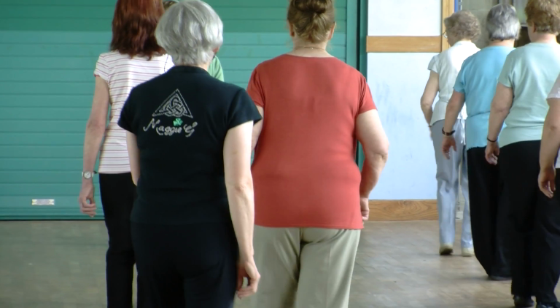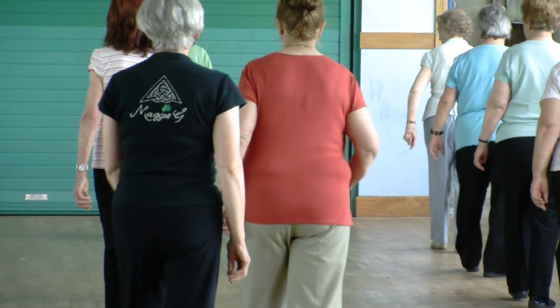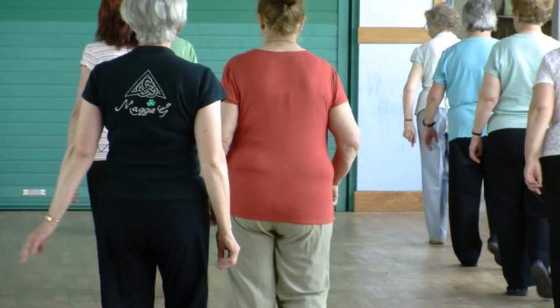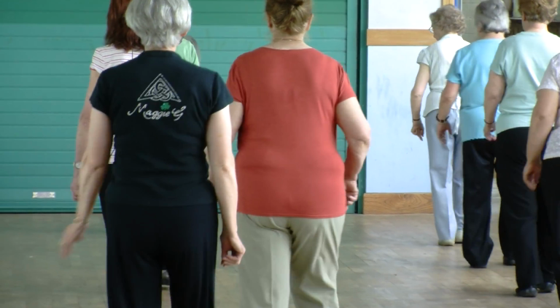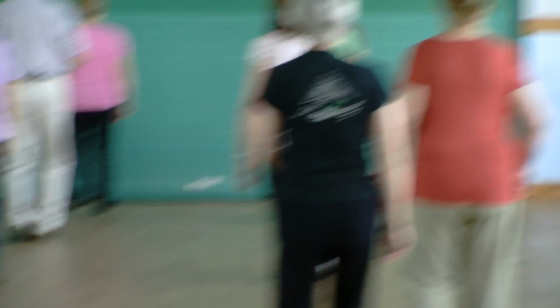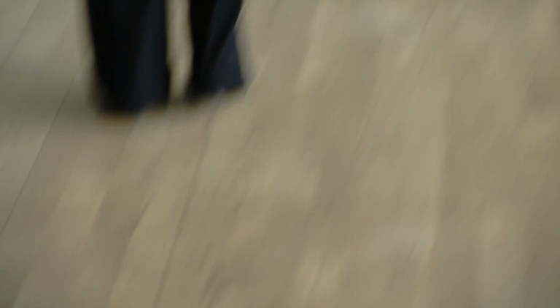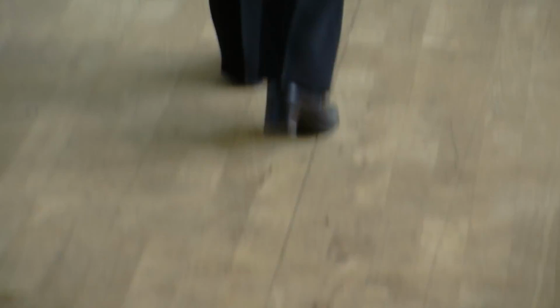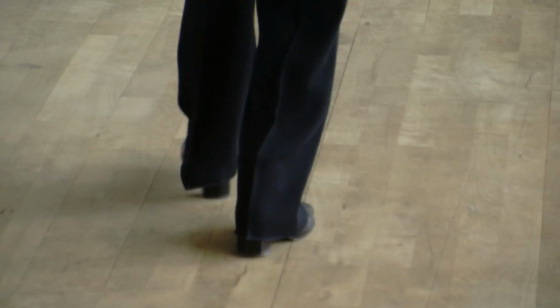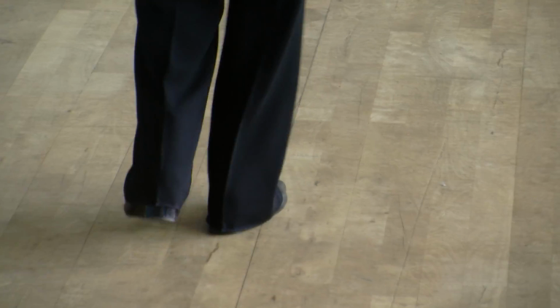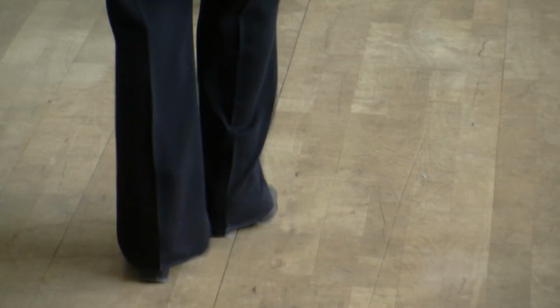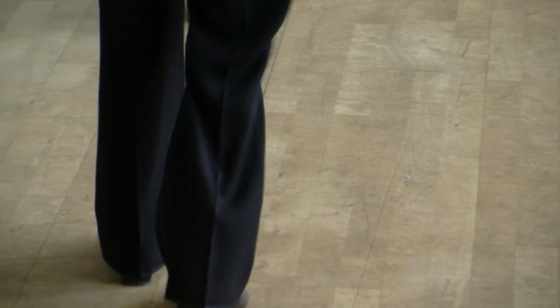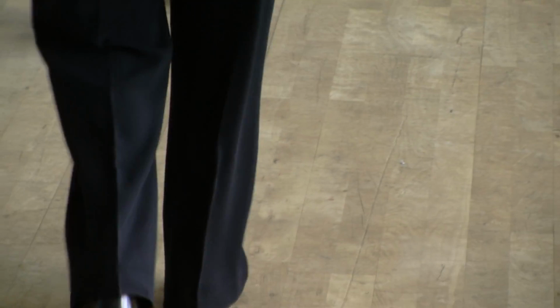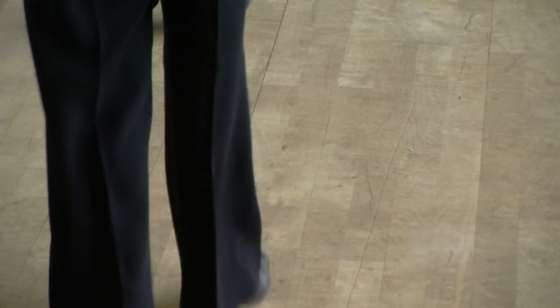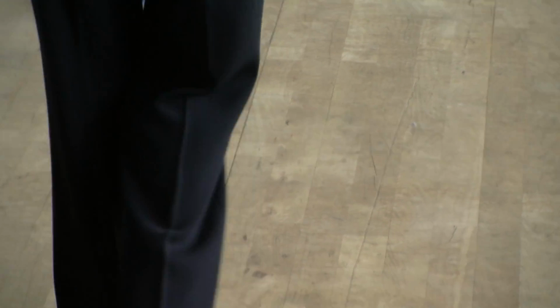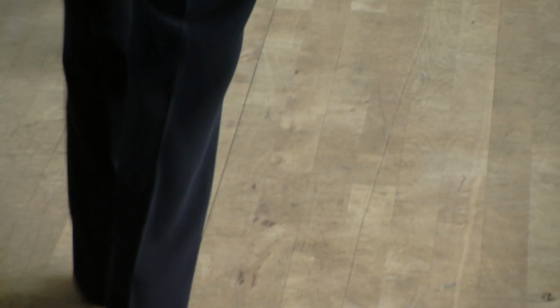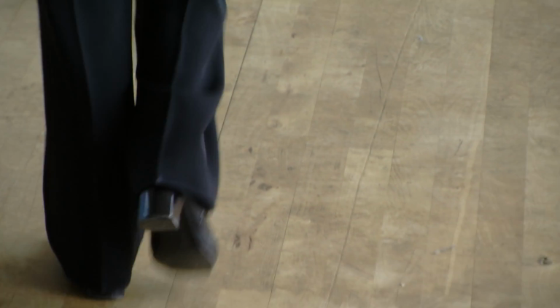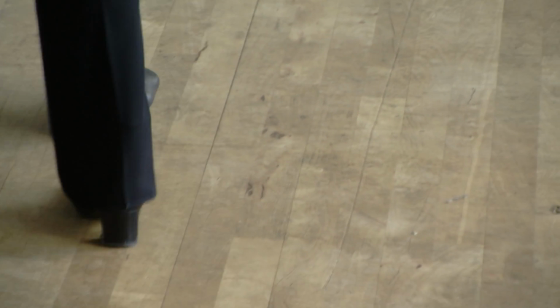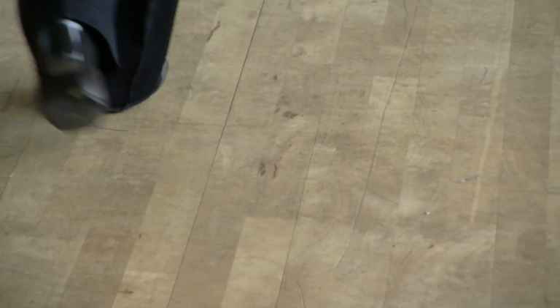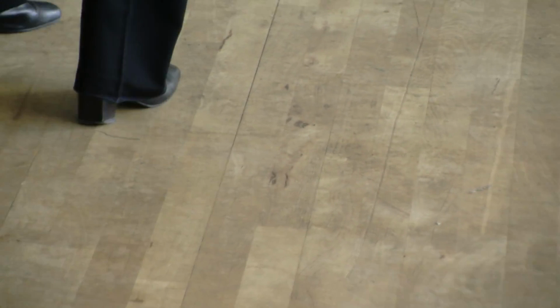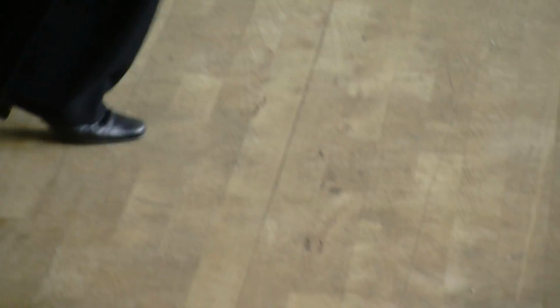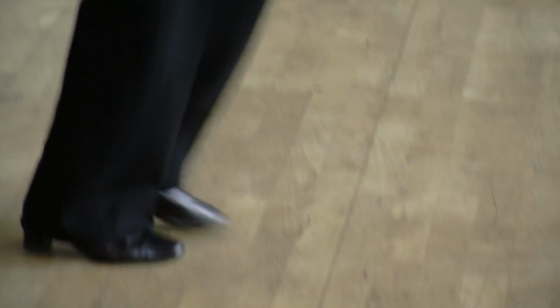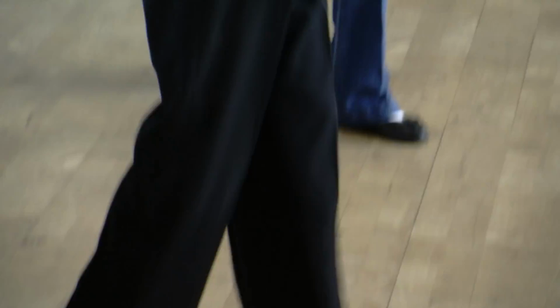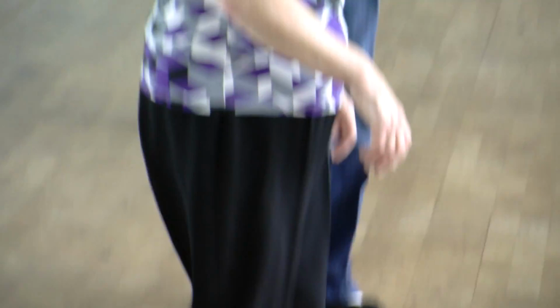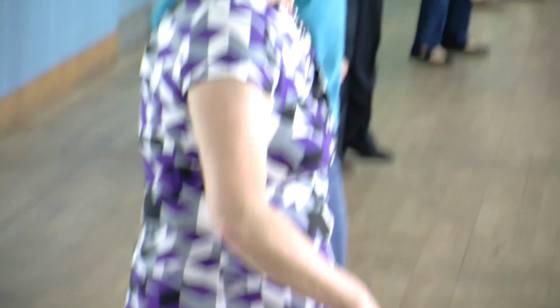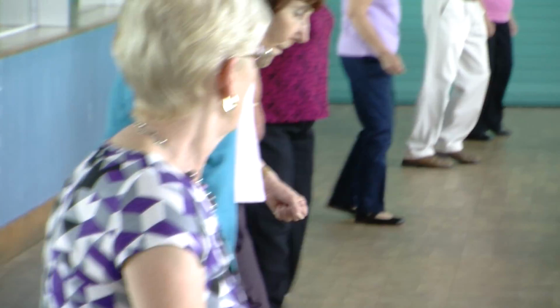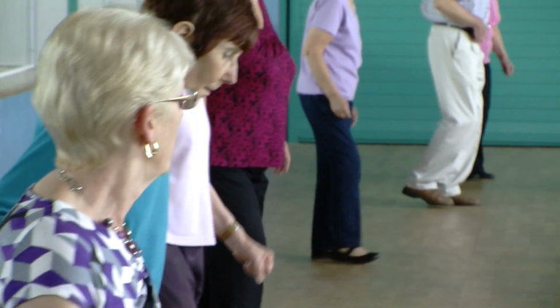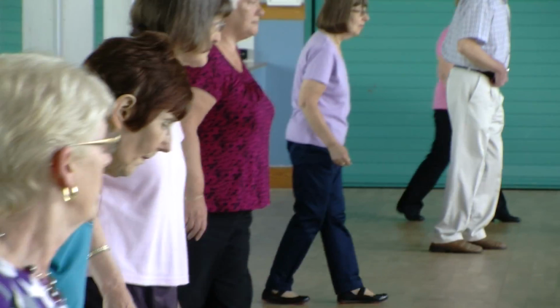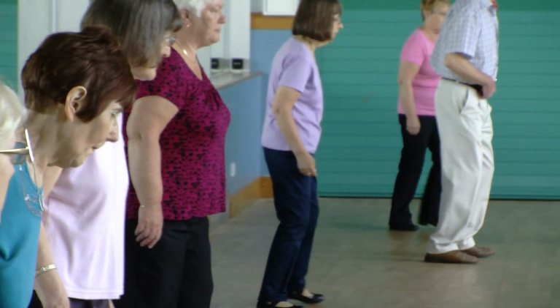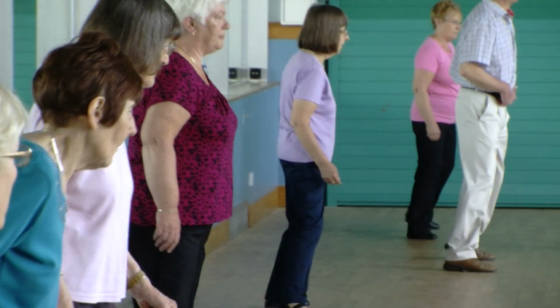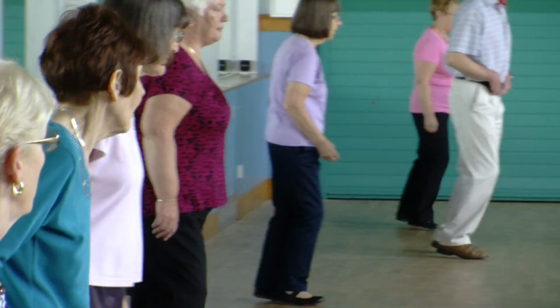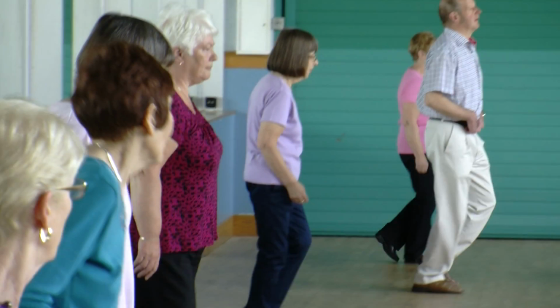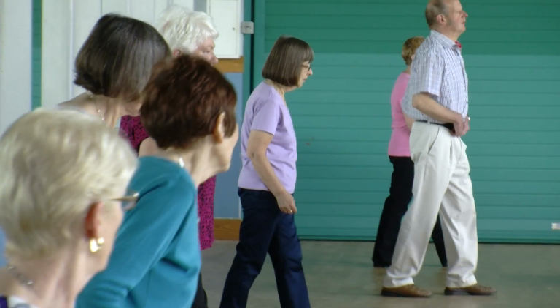Now we're forward, three rows back, close the step, quarter turn right, quarter turn right, side together, back, and side together, forward.